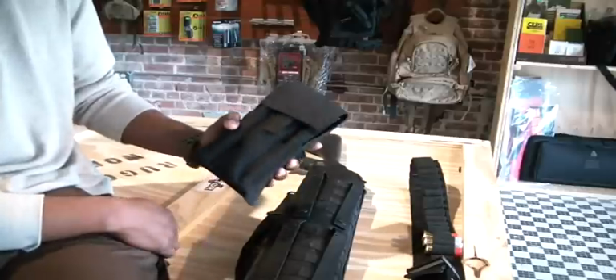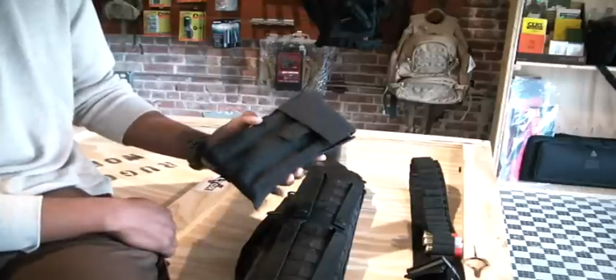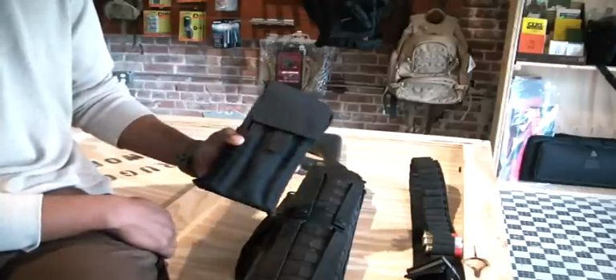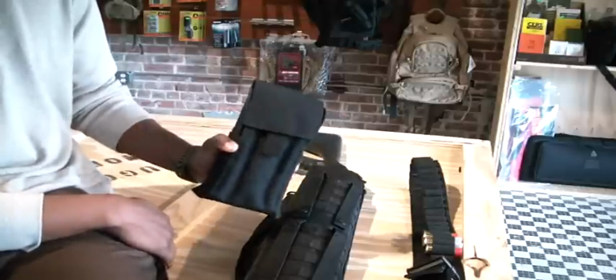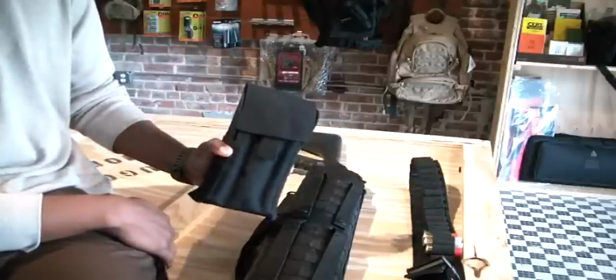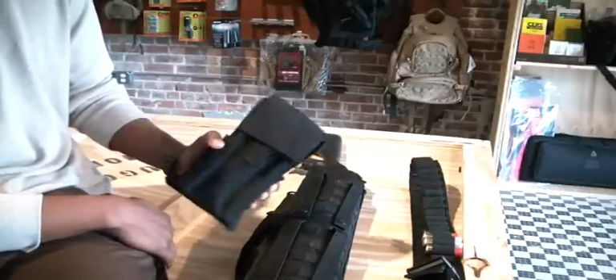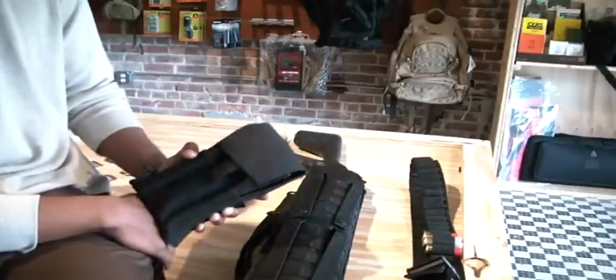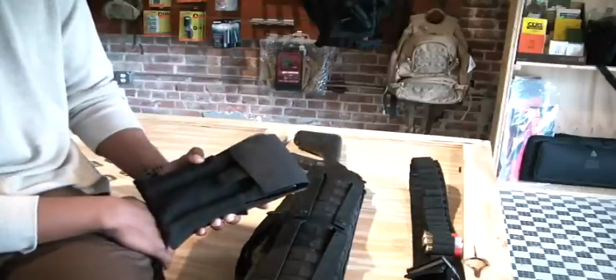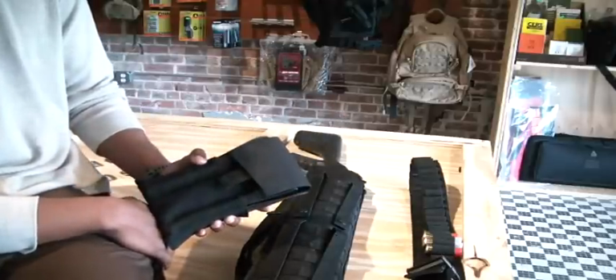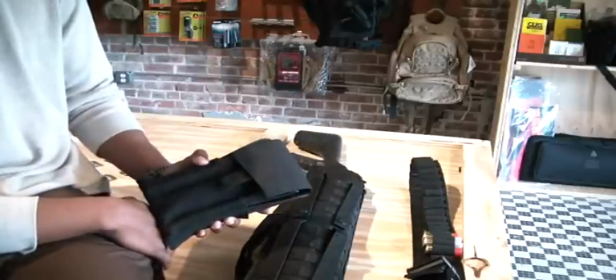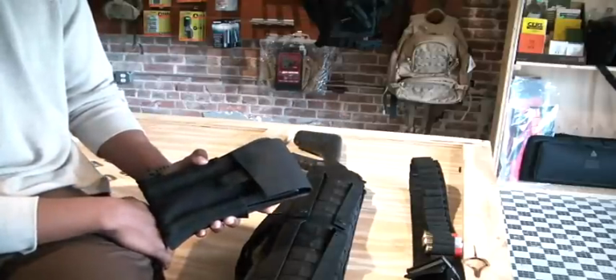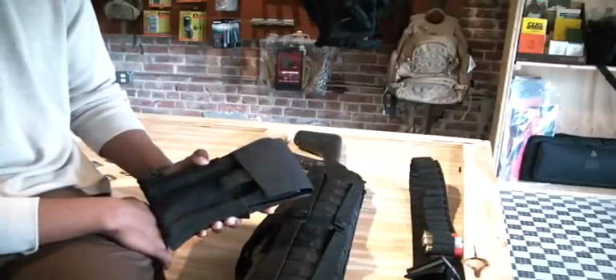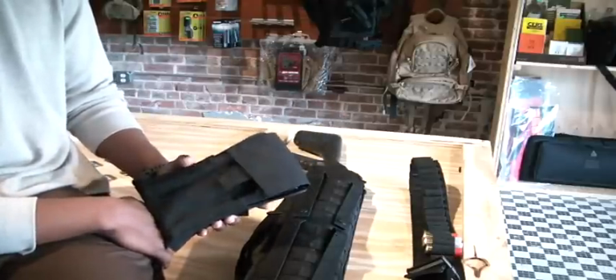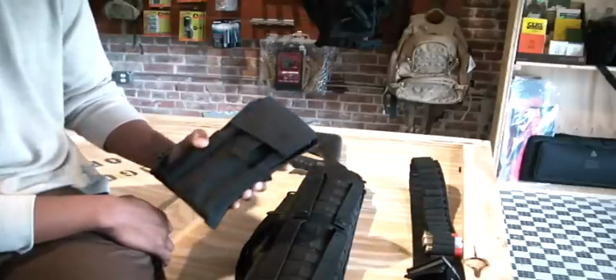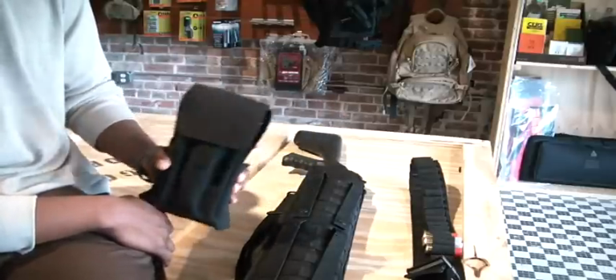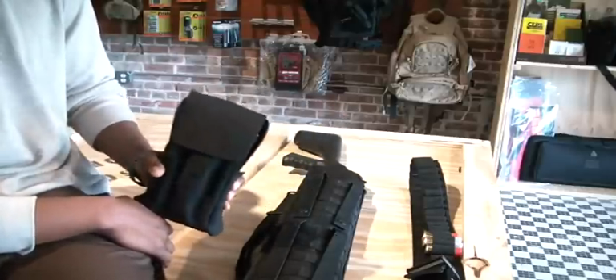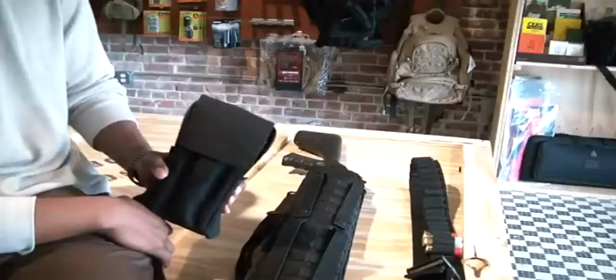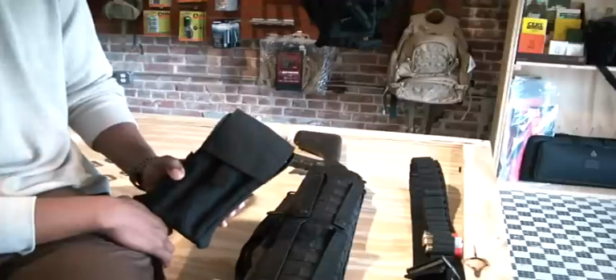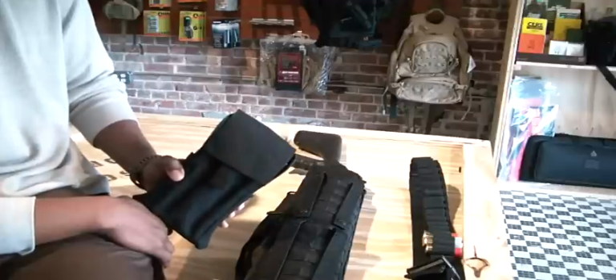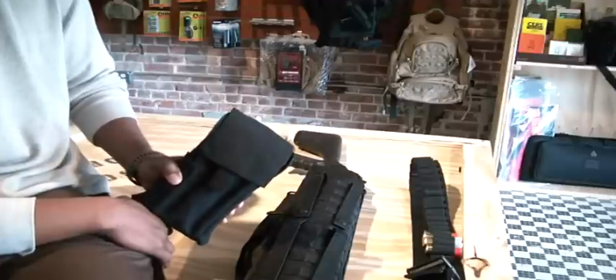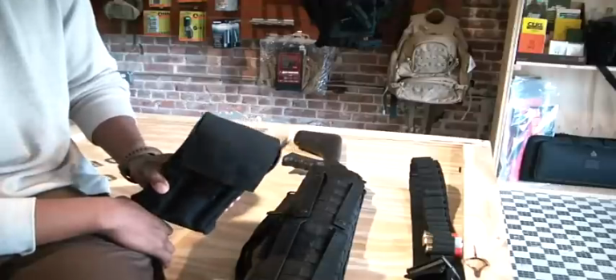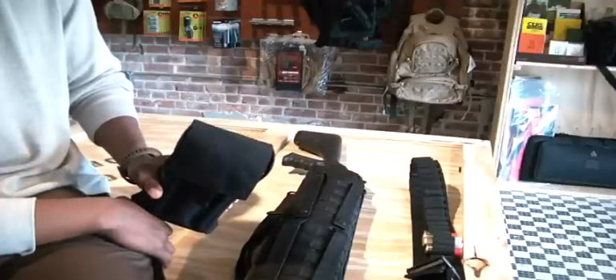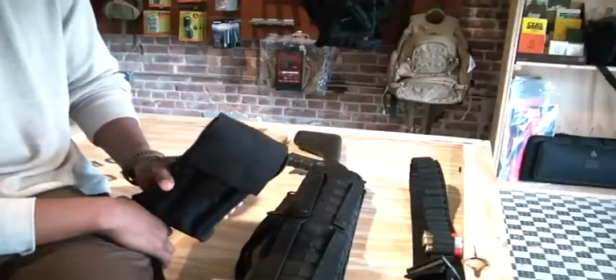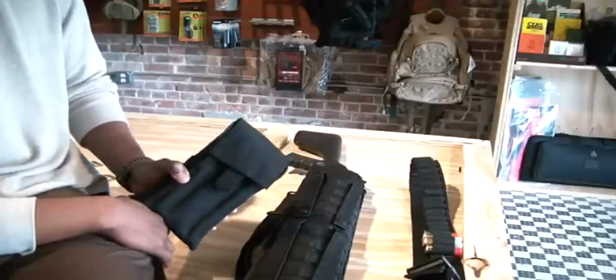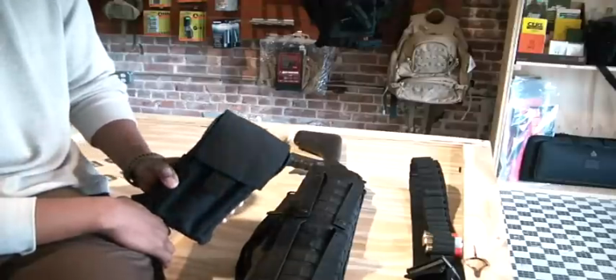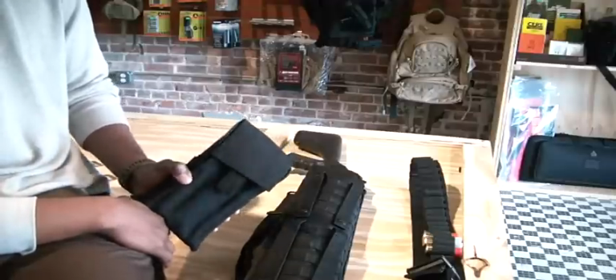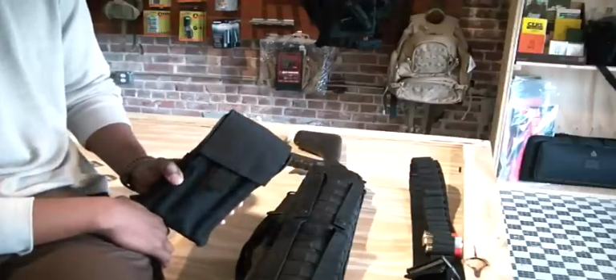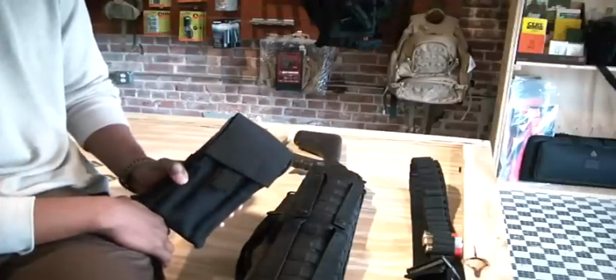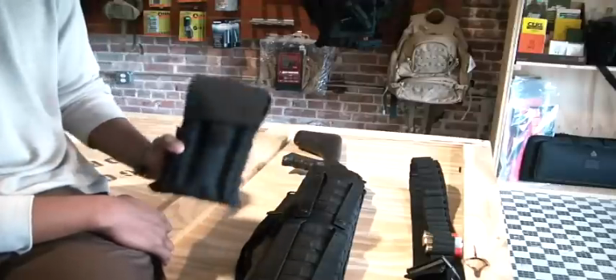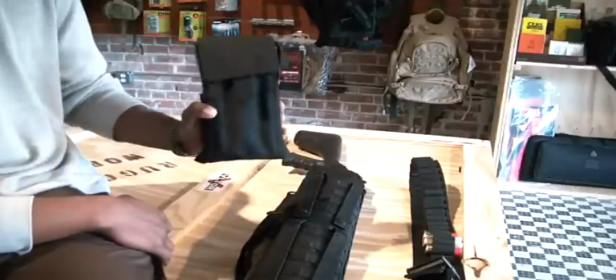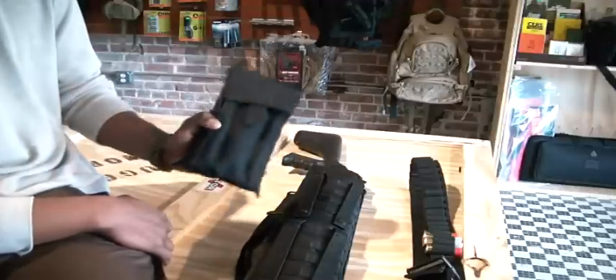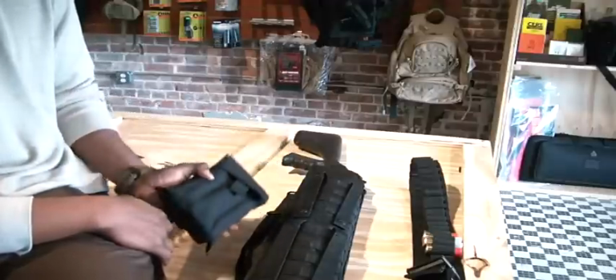Now this pouch right here is pretty awesome to me. I really like this pouch — that's why I decided to carry it in the store, and I'll get into why I like it in a few seconds.